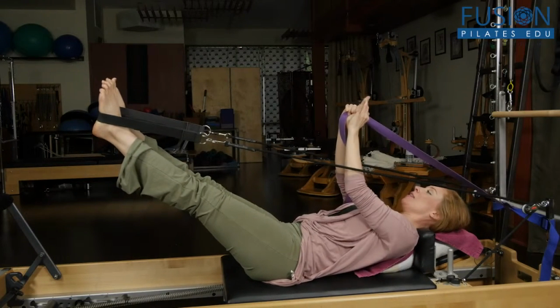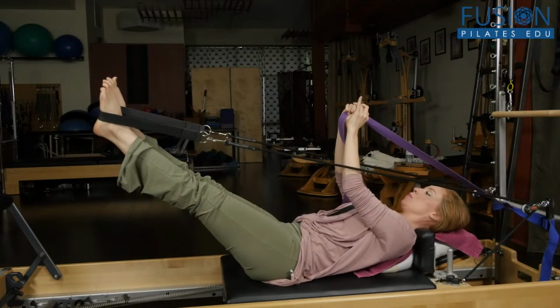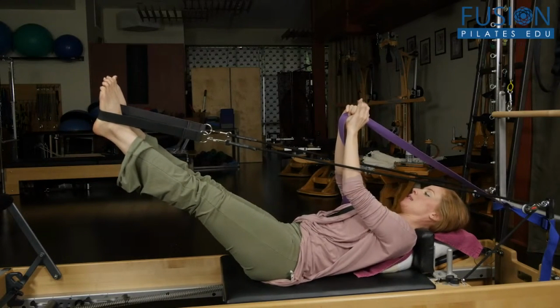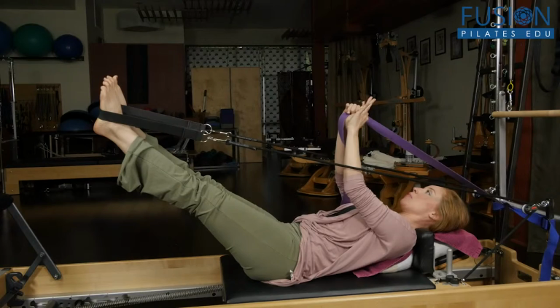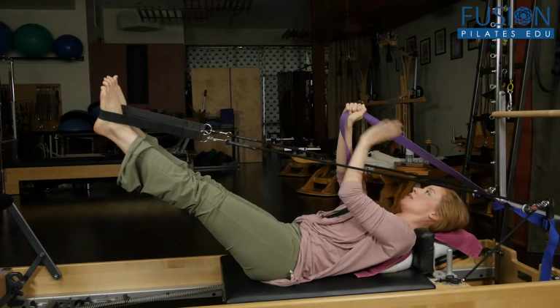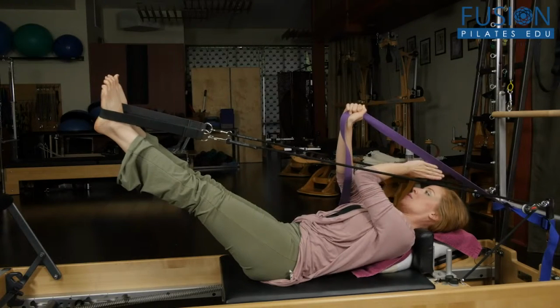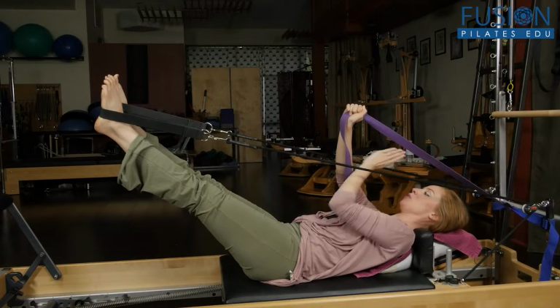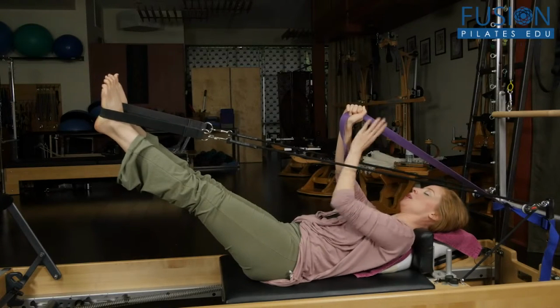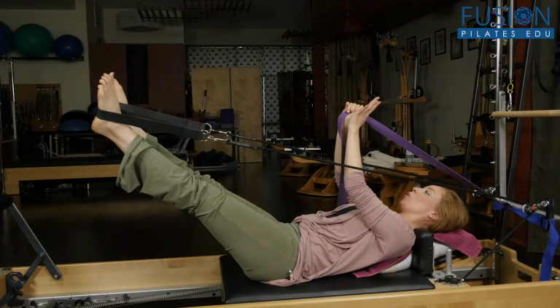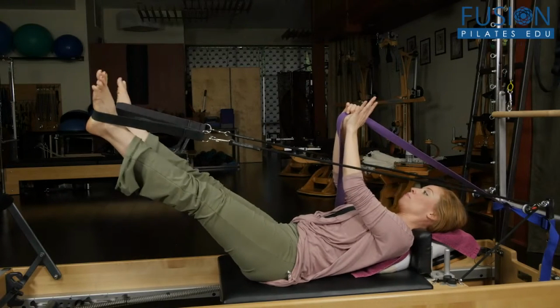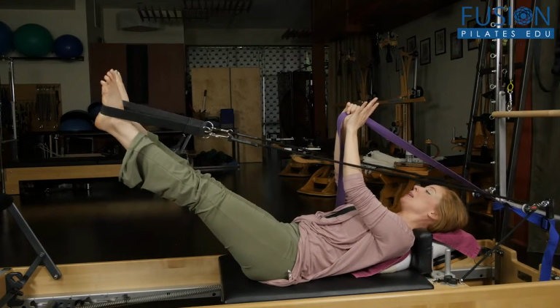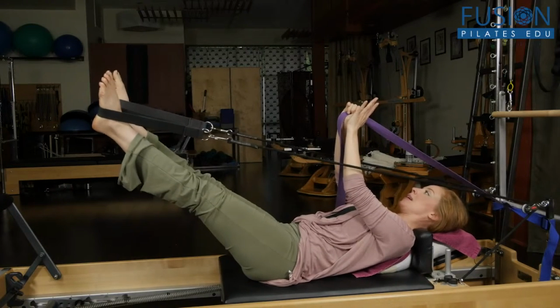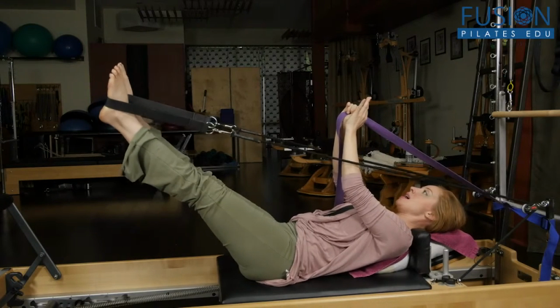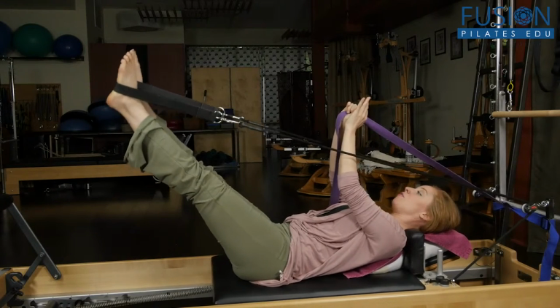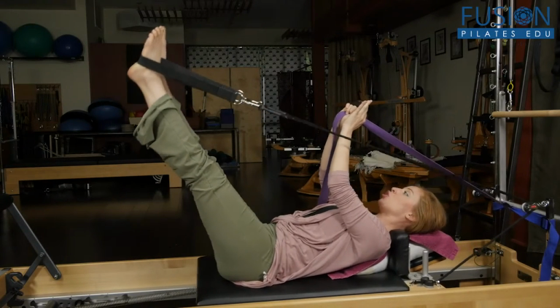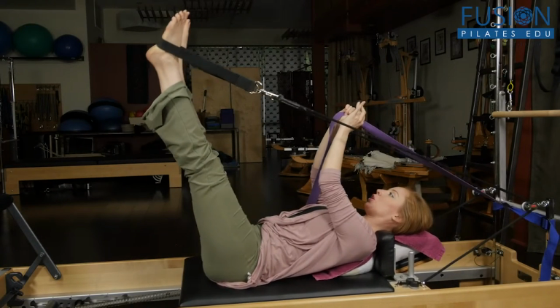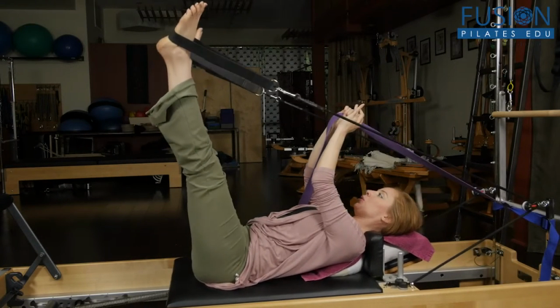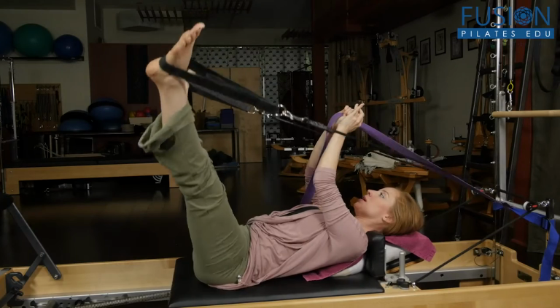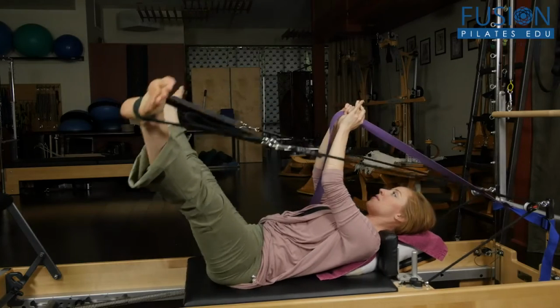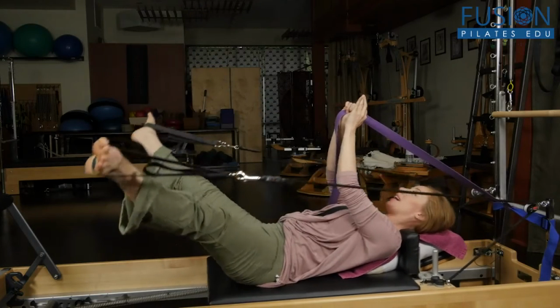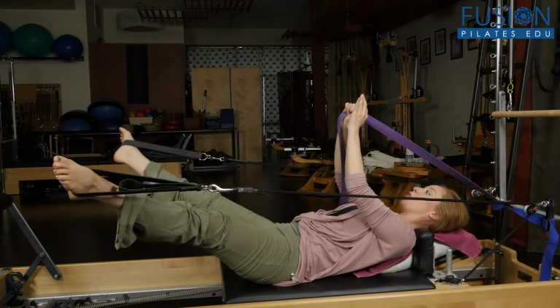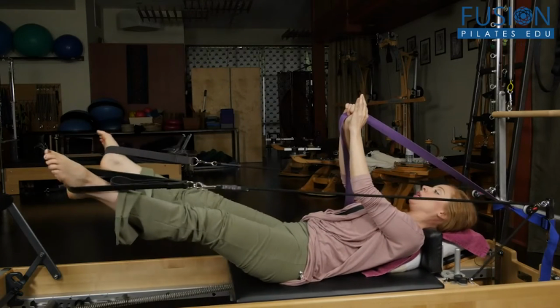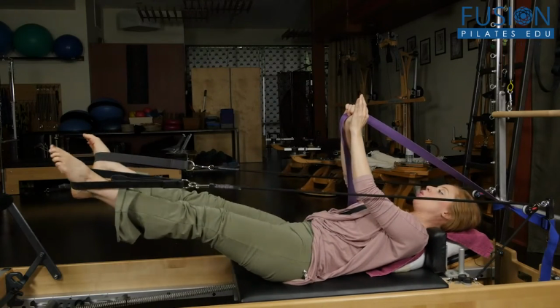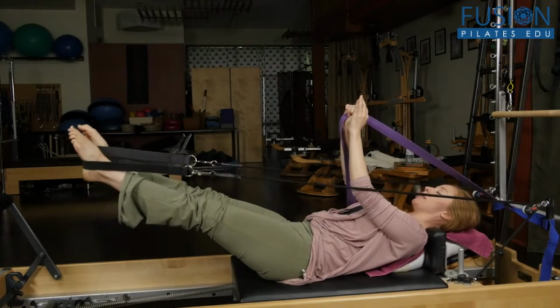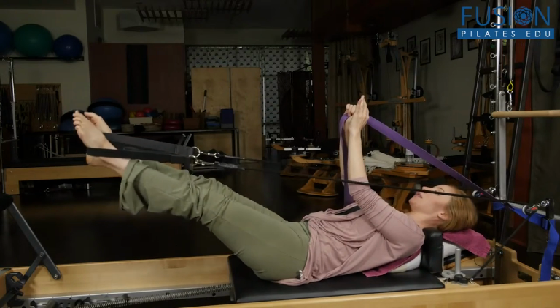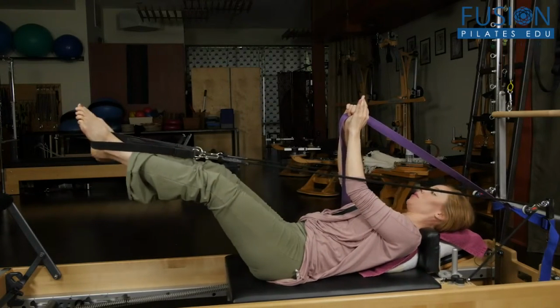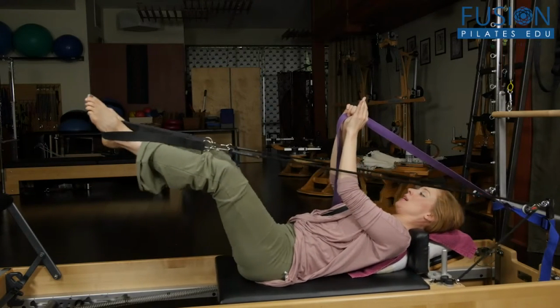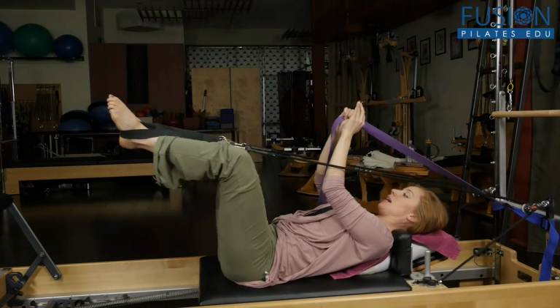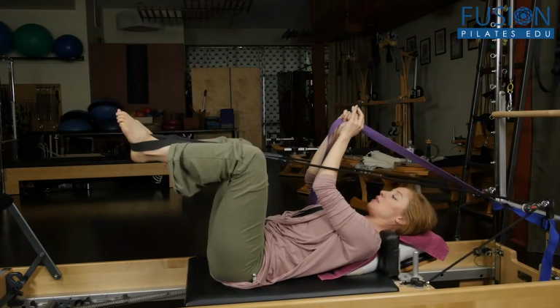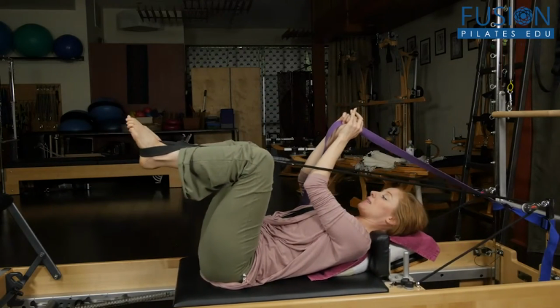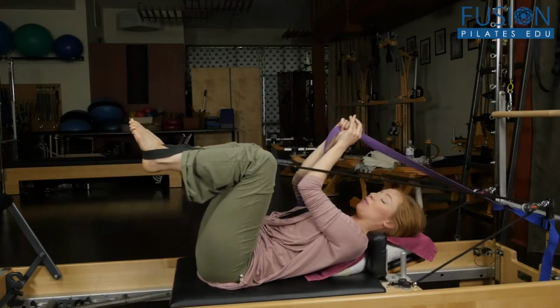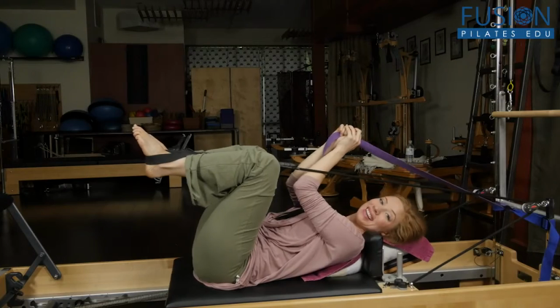This is a wonderful way for your hip poppers to find ease in that and really bring a ton of work into the central axis of the body. The other nice part is it gives them a really gorgeous midline and a visual cue that they can orient themselves in space from.